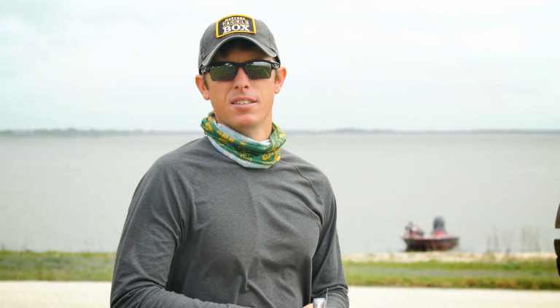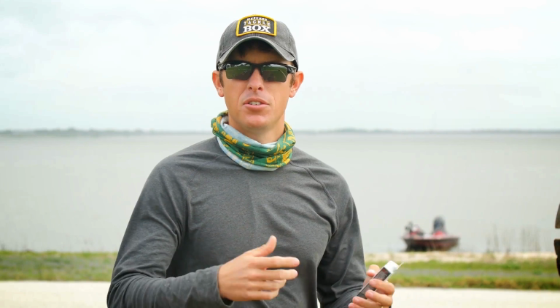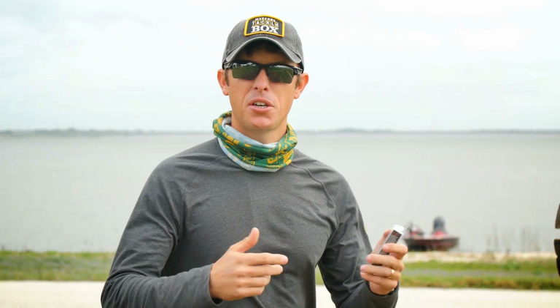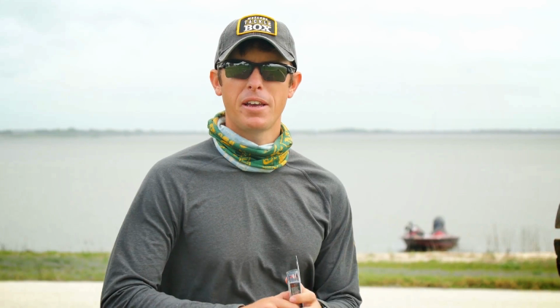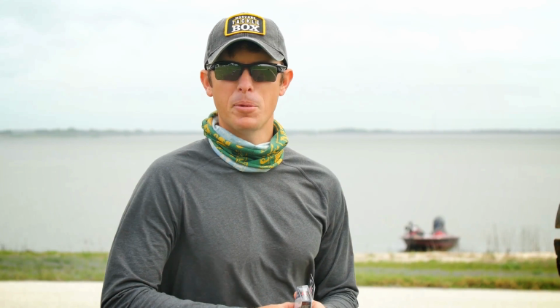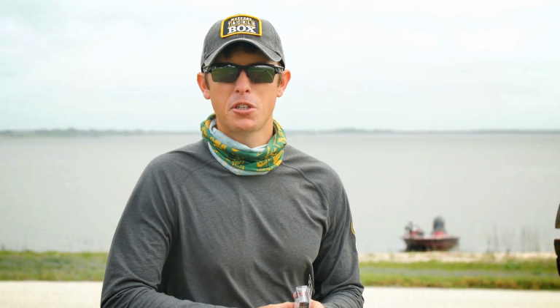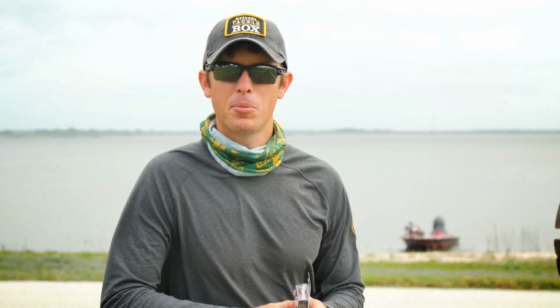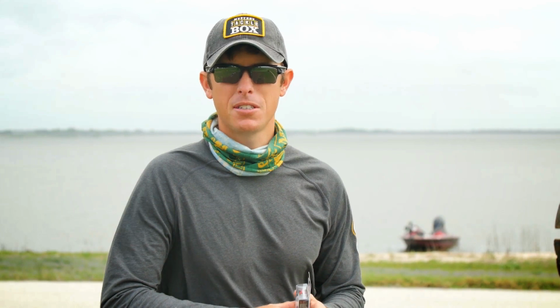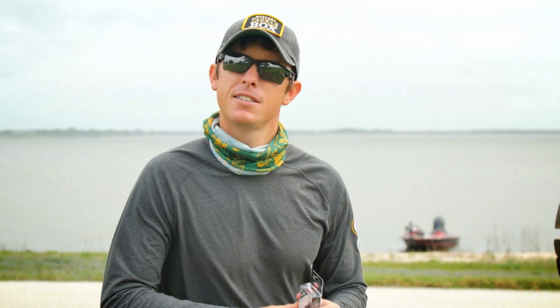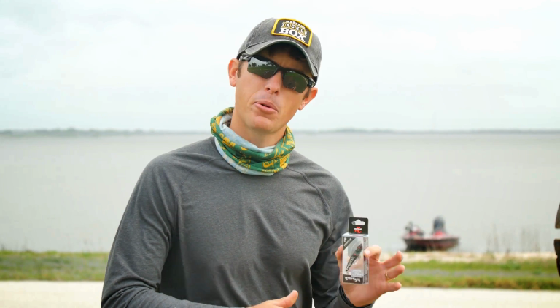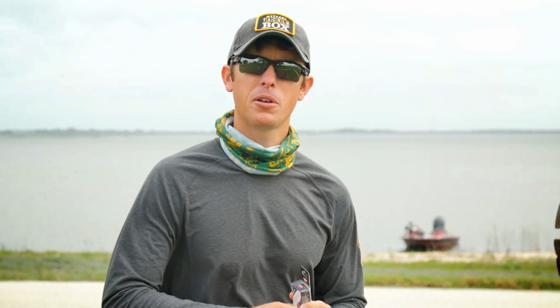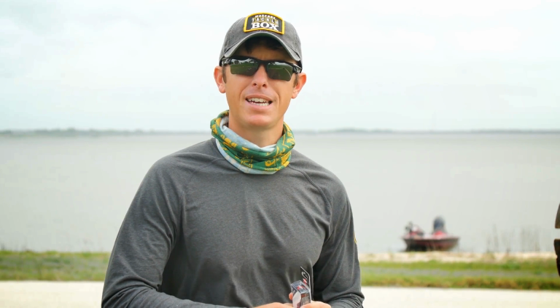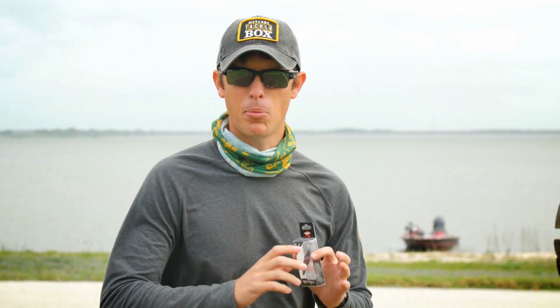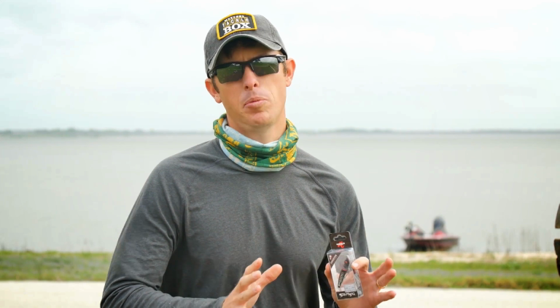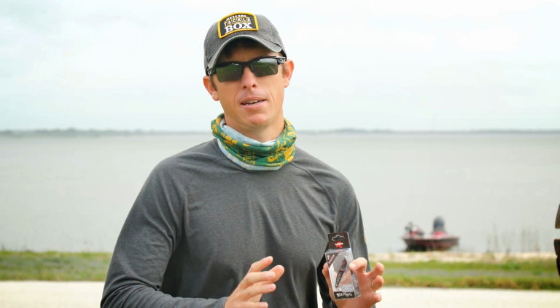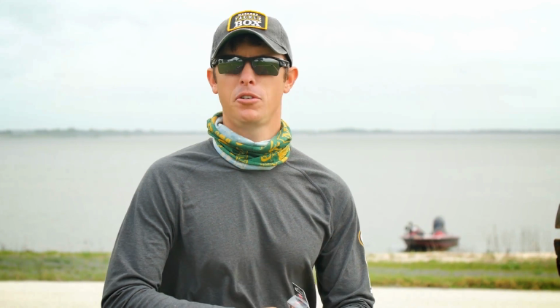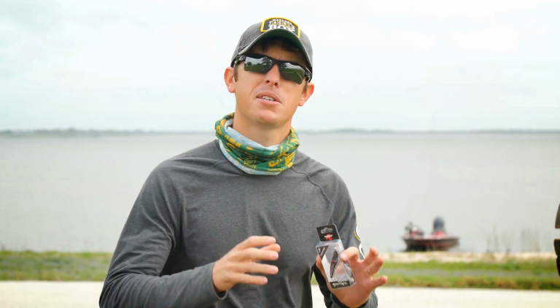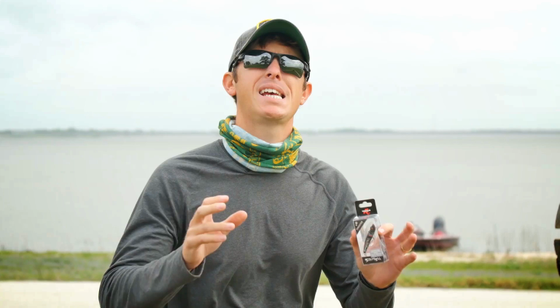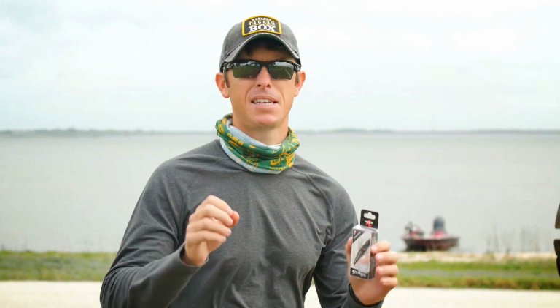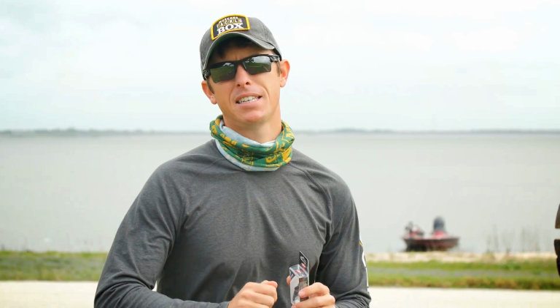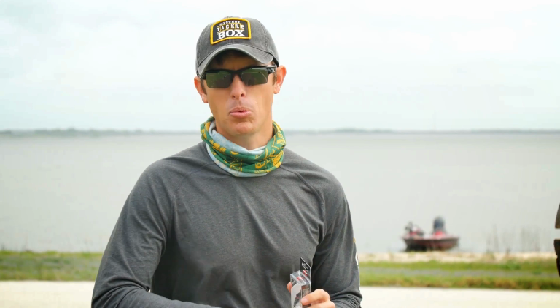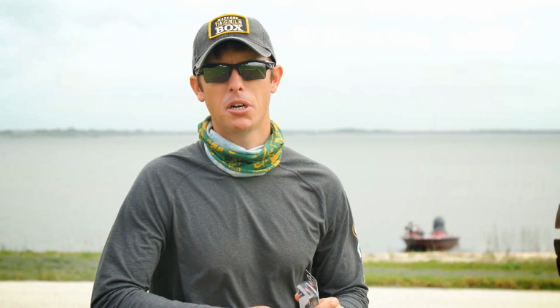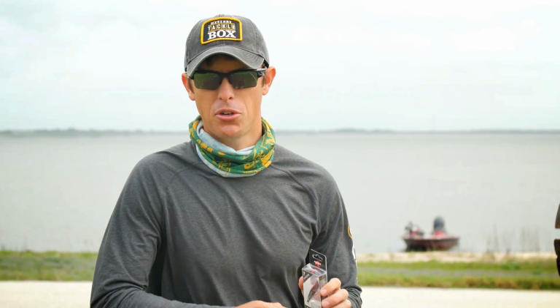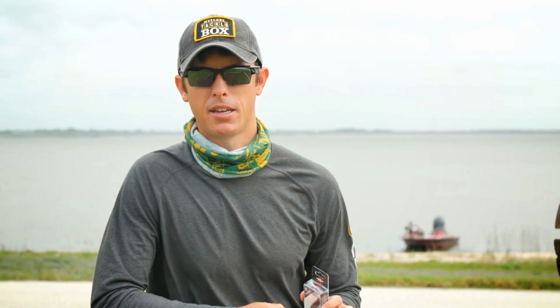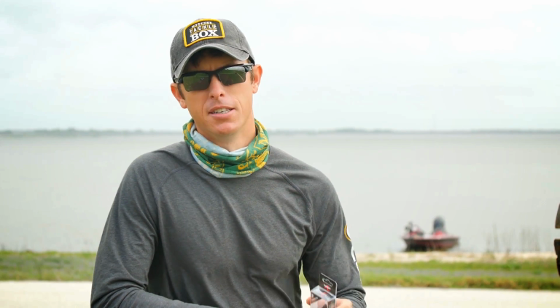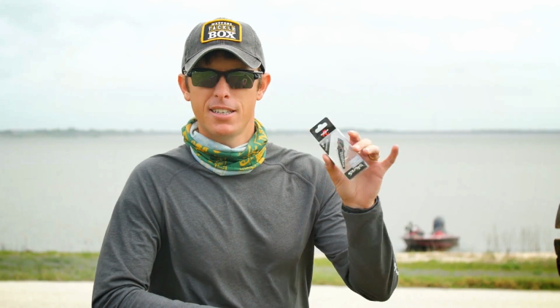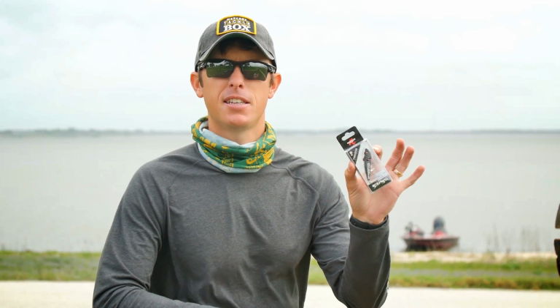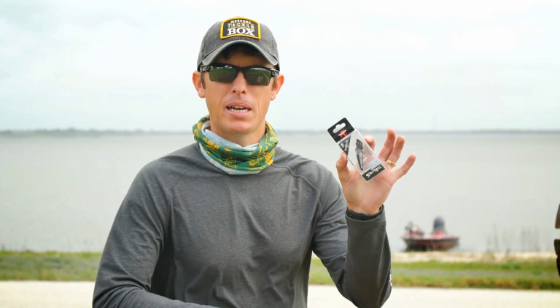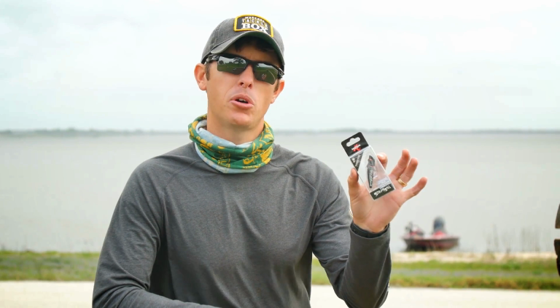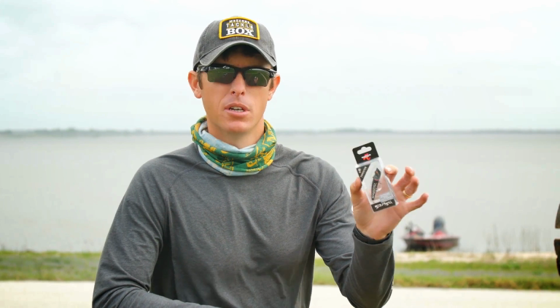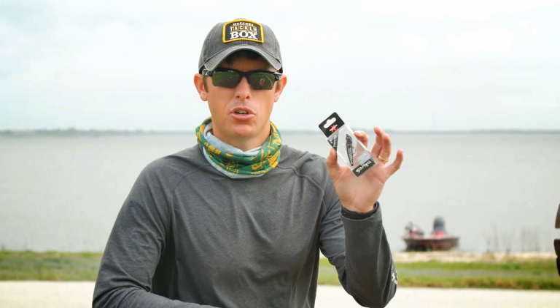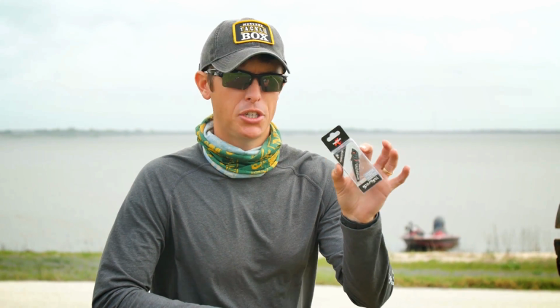Justin here again for Mystery Tackle Box. Today we're going to be looking at a topwater bait. Now who doesn't like seeing a topwater strike? This is the Matsuo Sriracha.